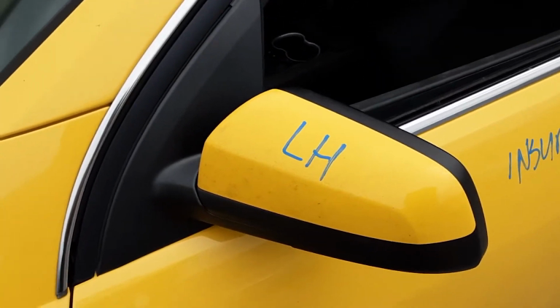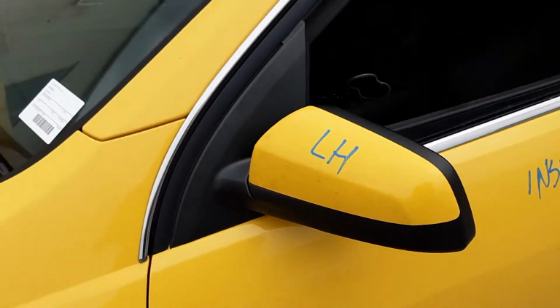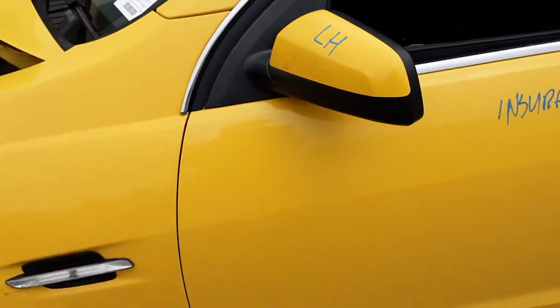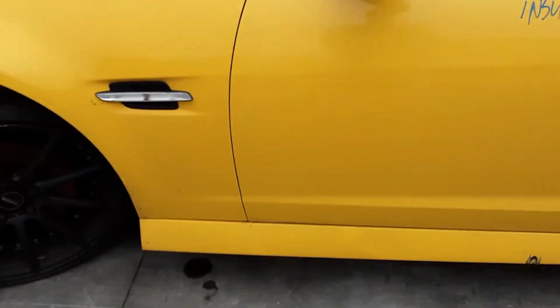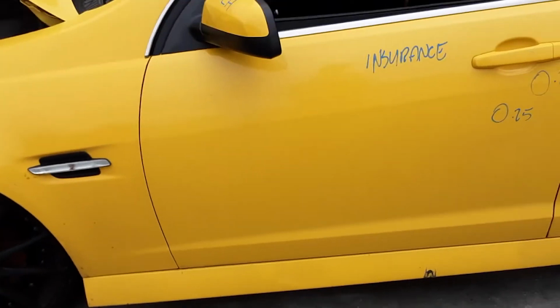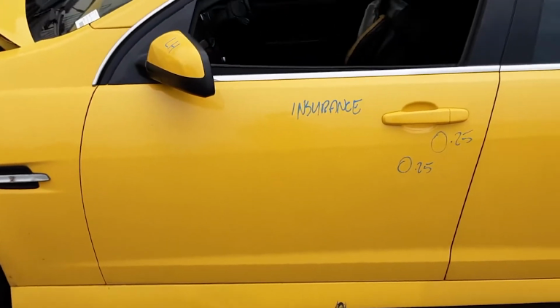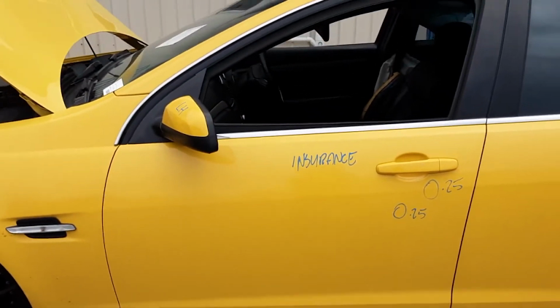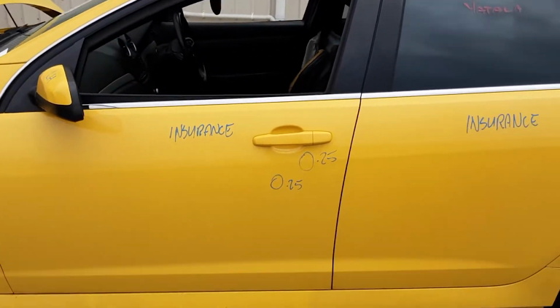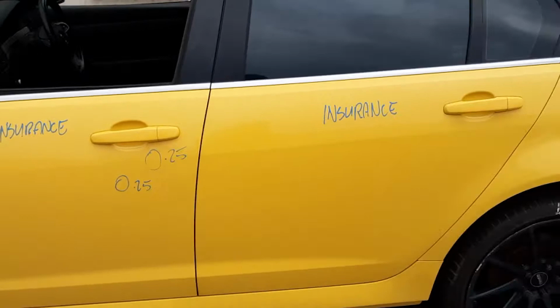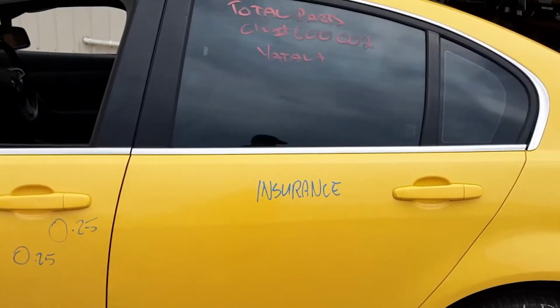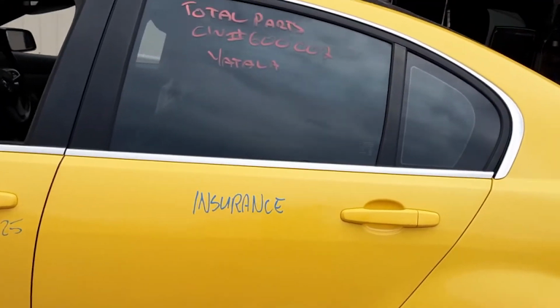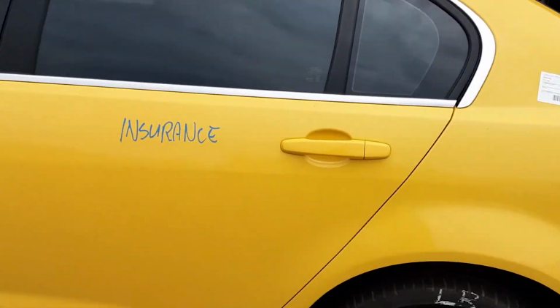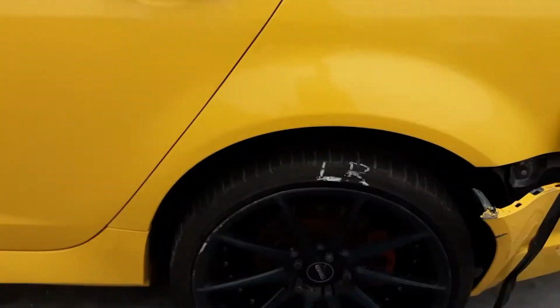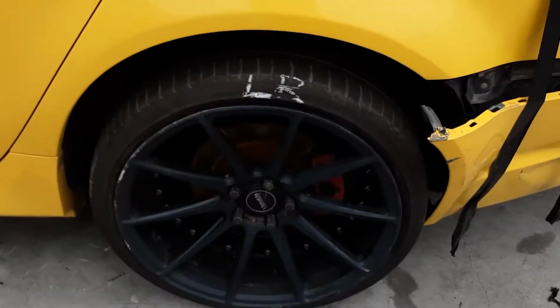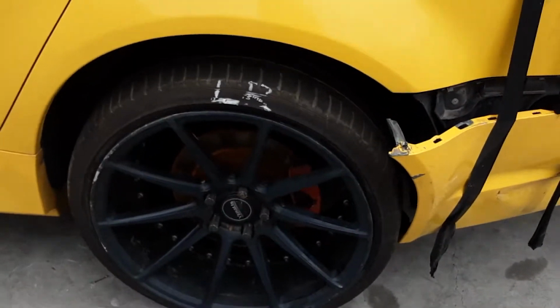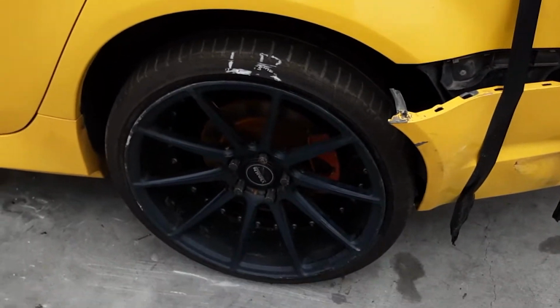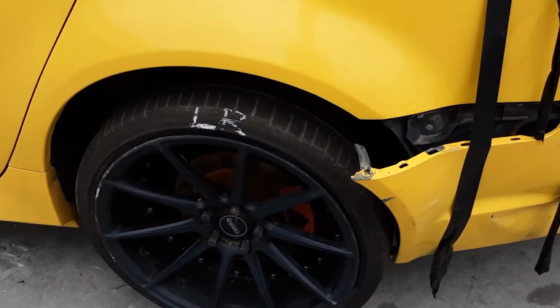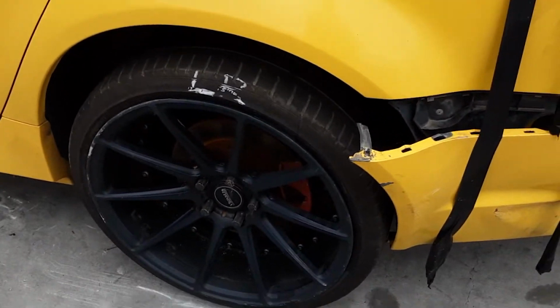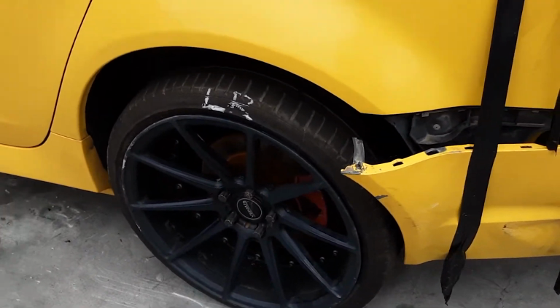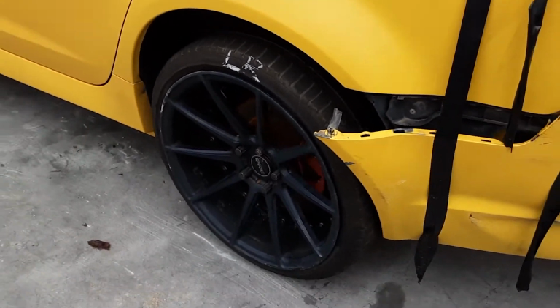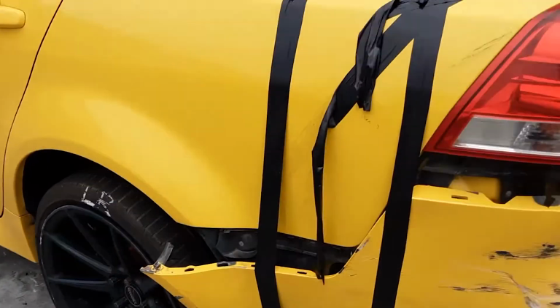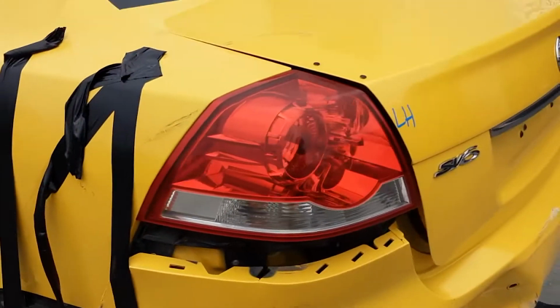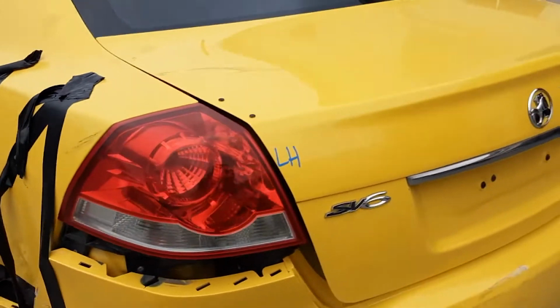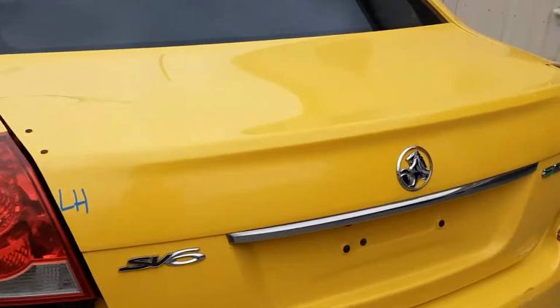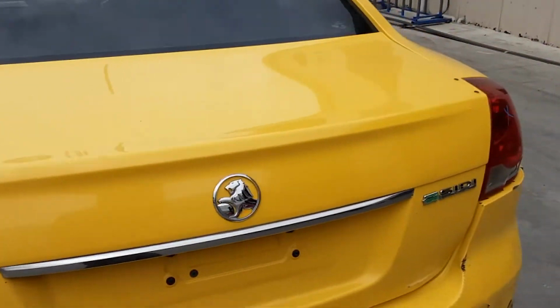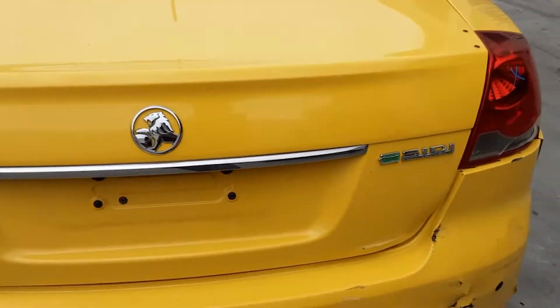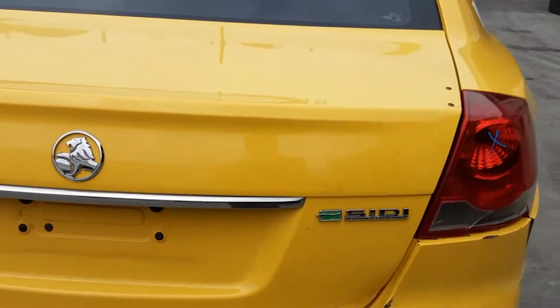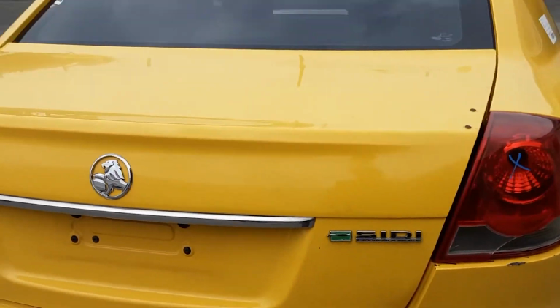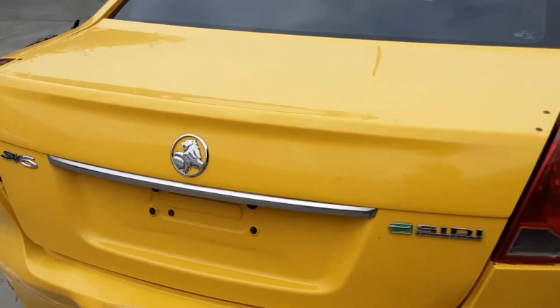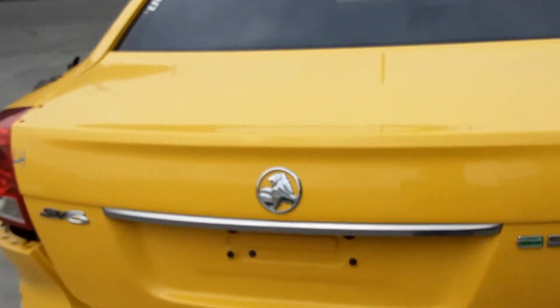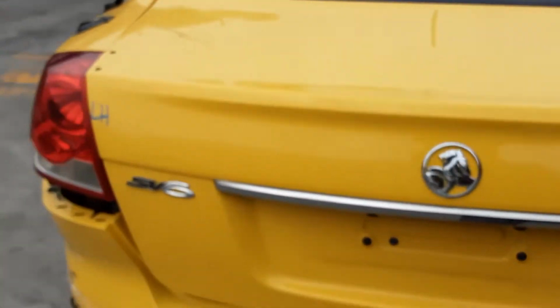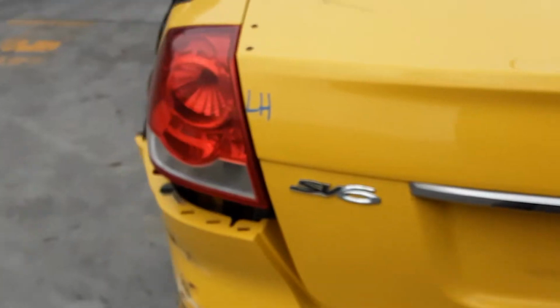Left power door mirror. Left front door has two small dents. Left rear door appears to have no damage. Left rear 18-inch aftermarket alloy mag with a bald tyre. Left-hand tail light.